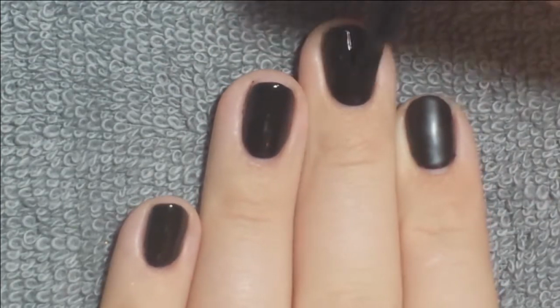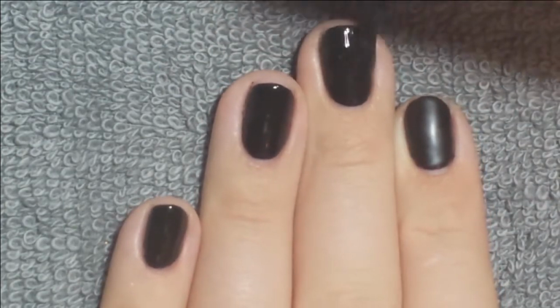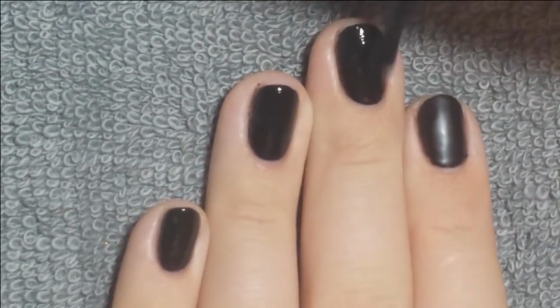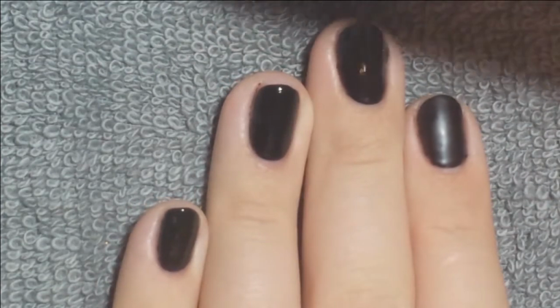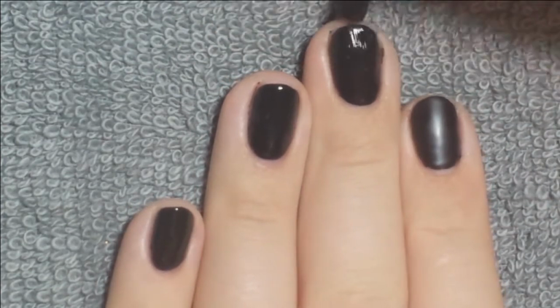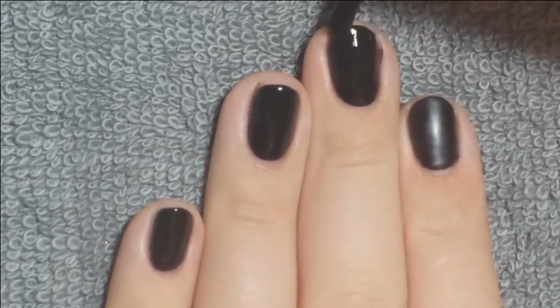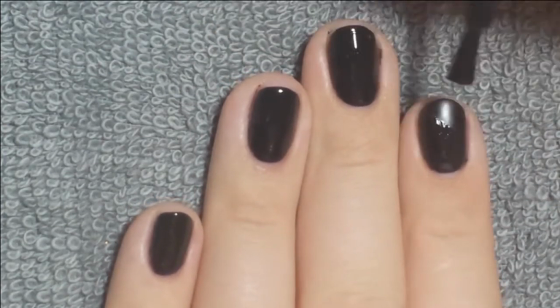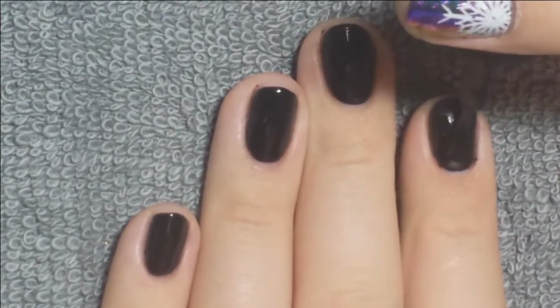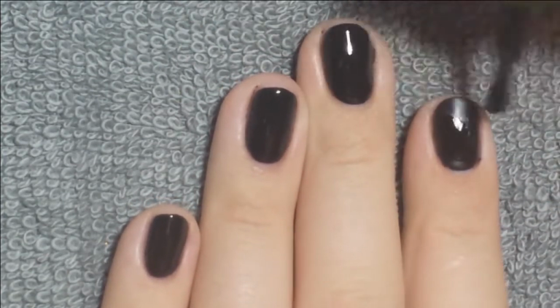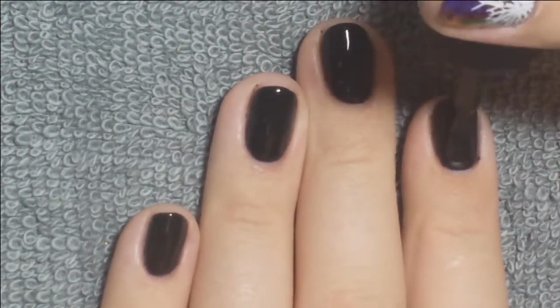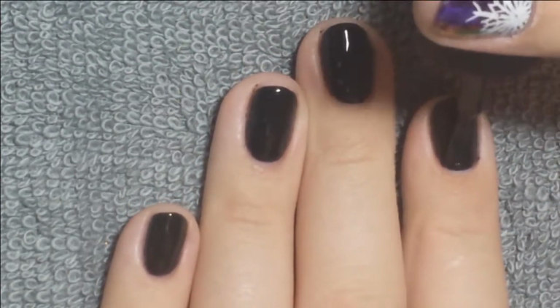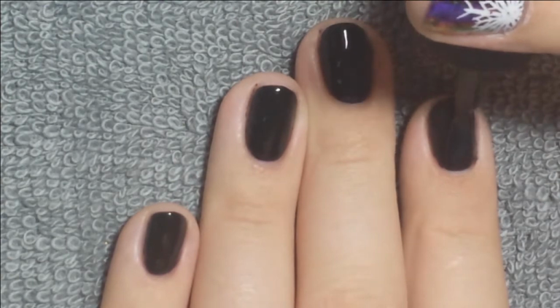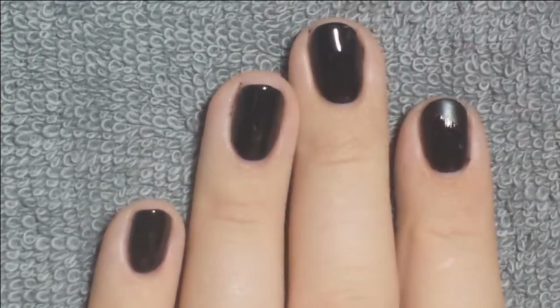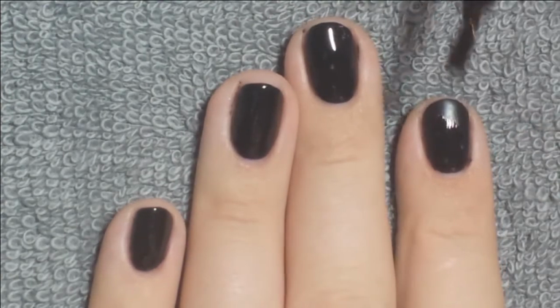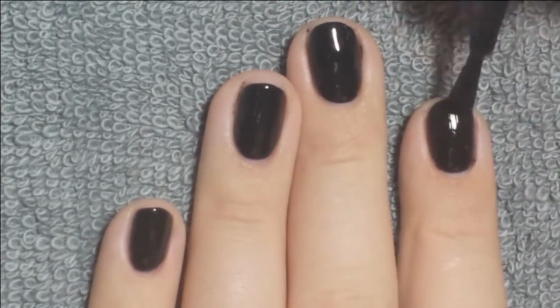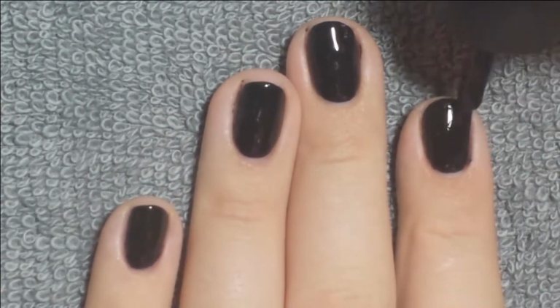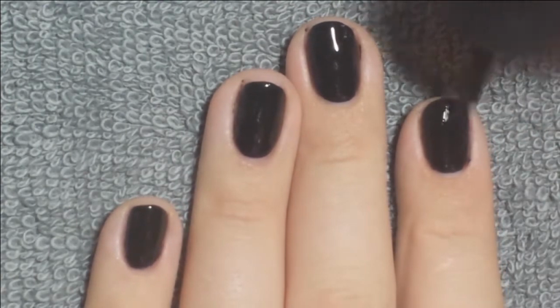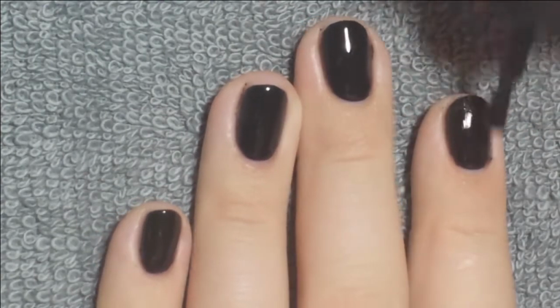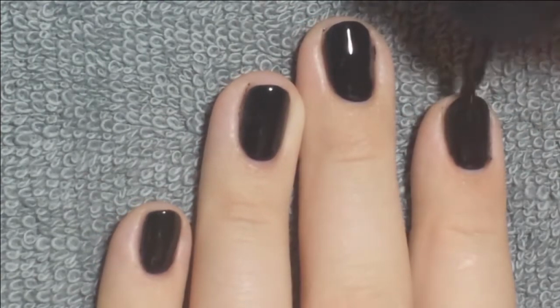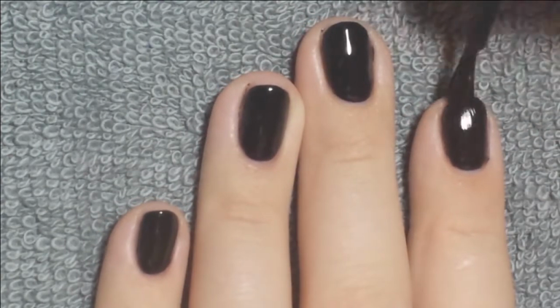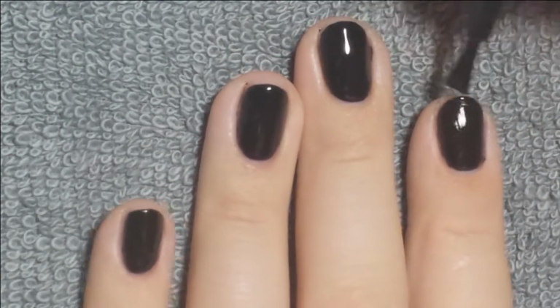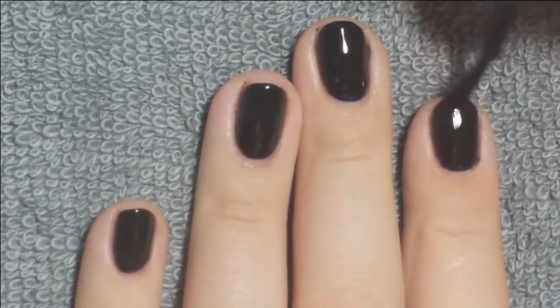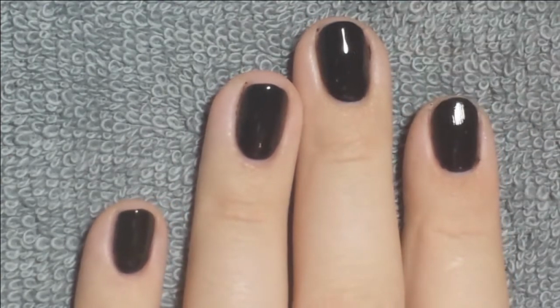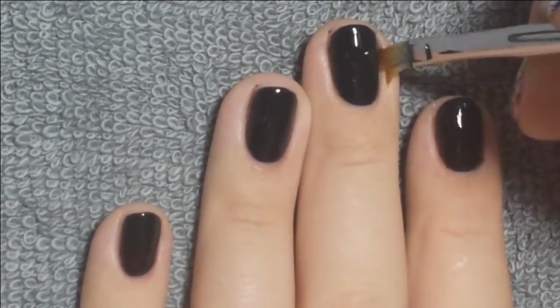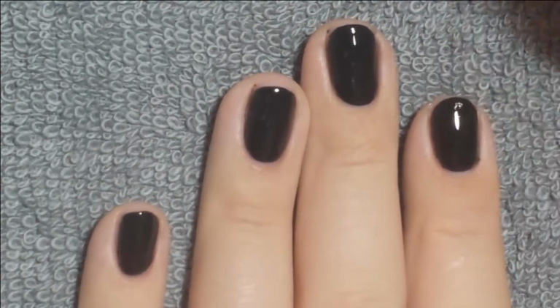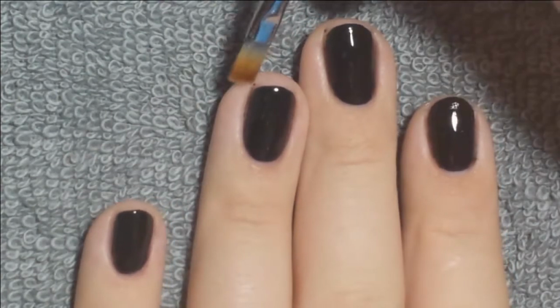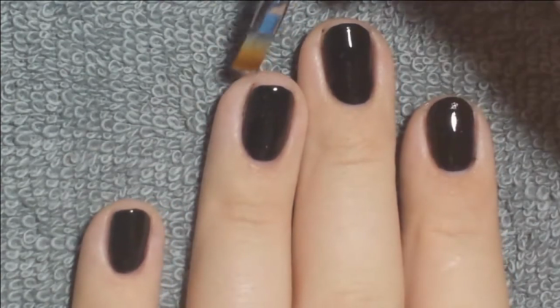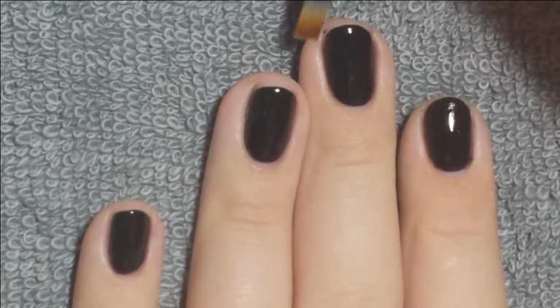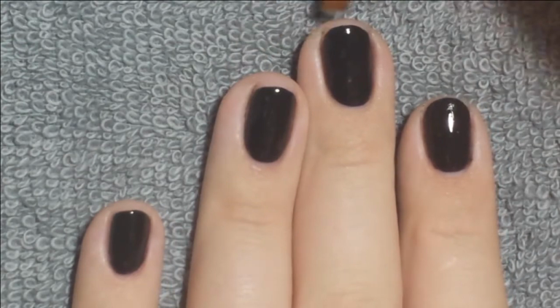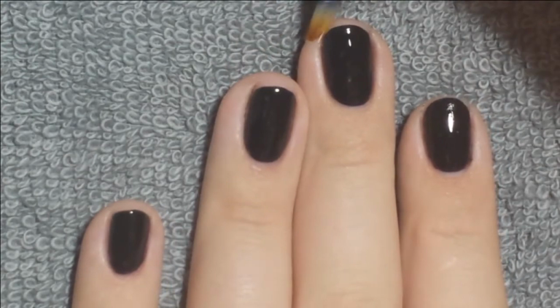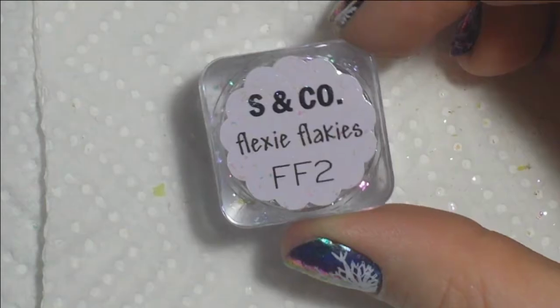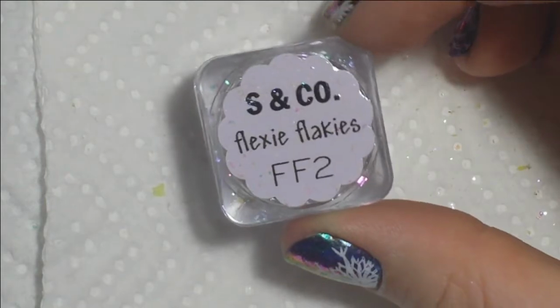but it kind of alters the way that you see the flakie color, if that makes any sense at all. And so once that was applied, I cleaned up the edges and then I cured it for 30 seconds.